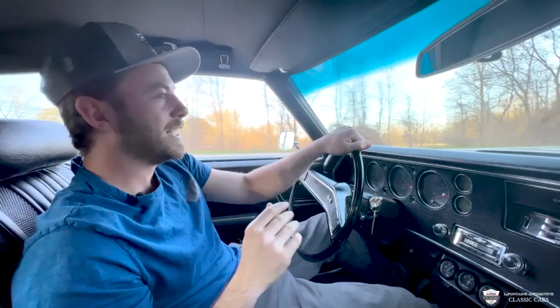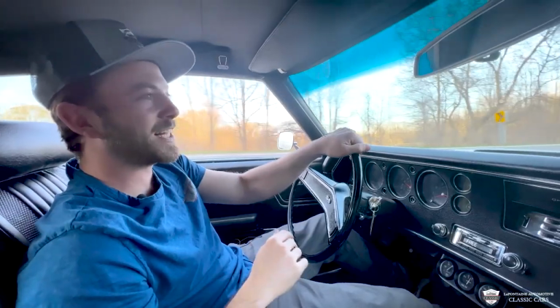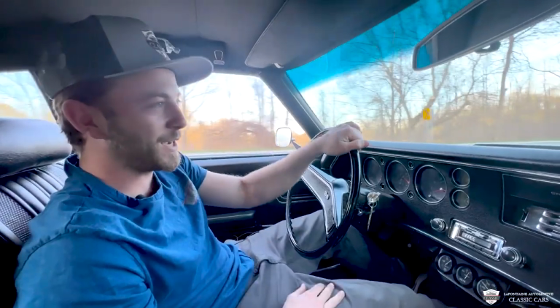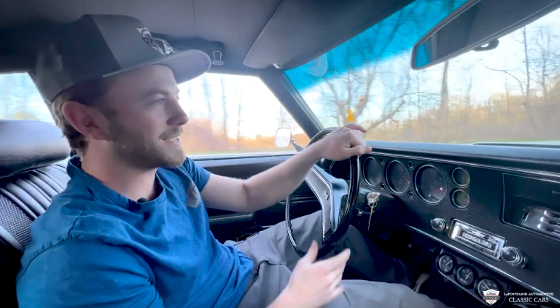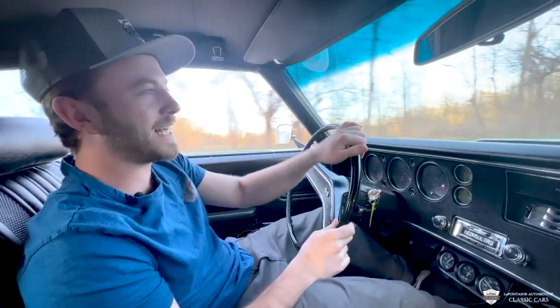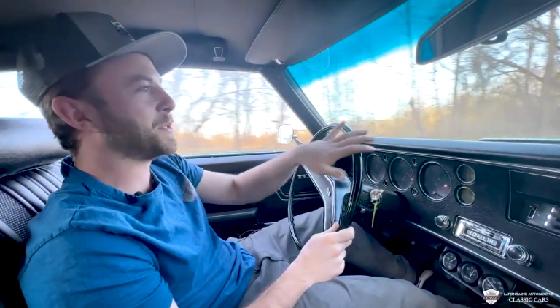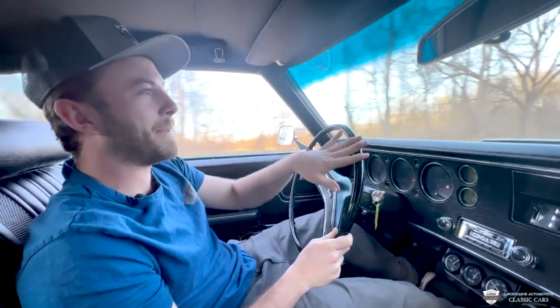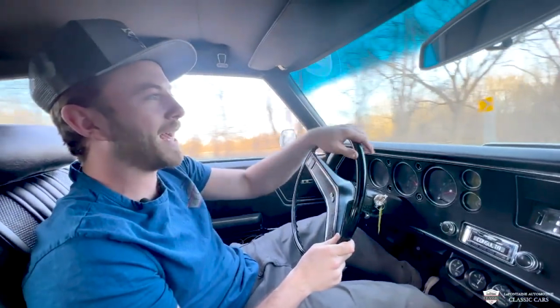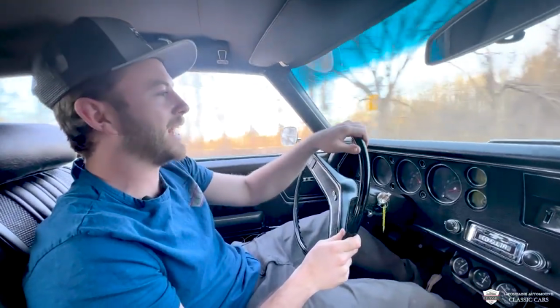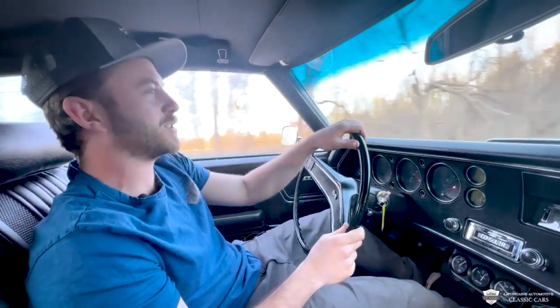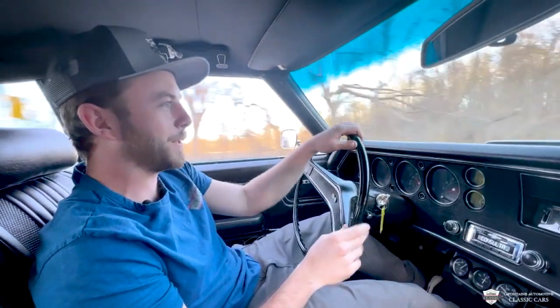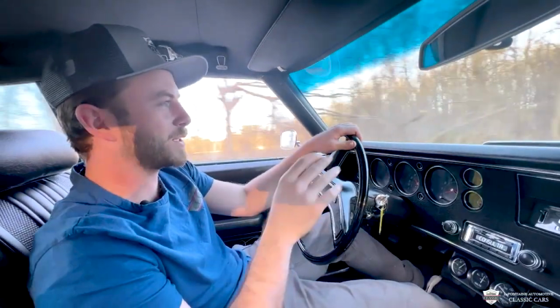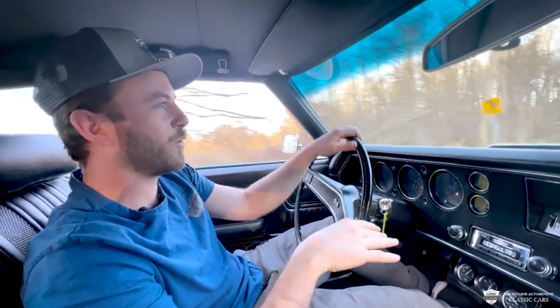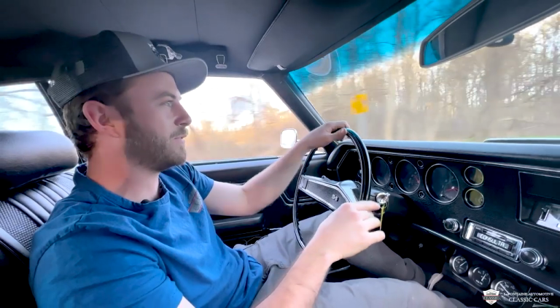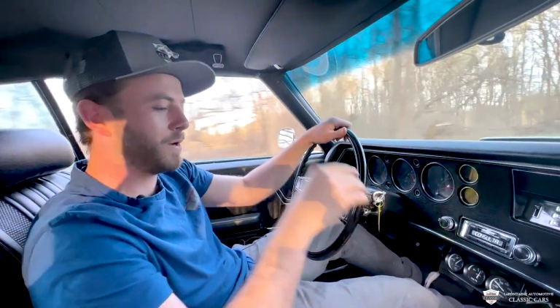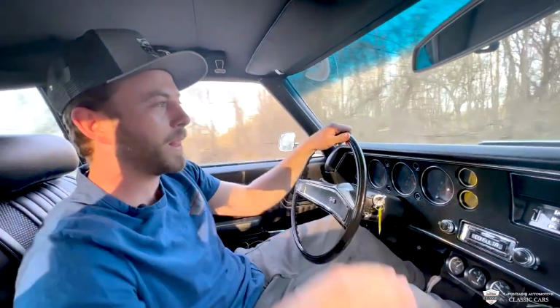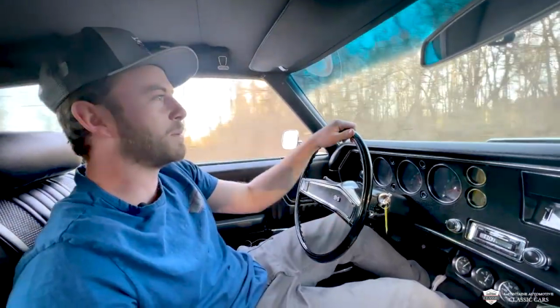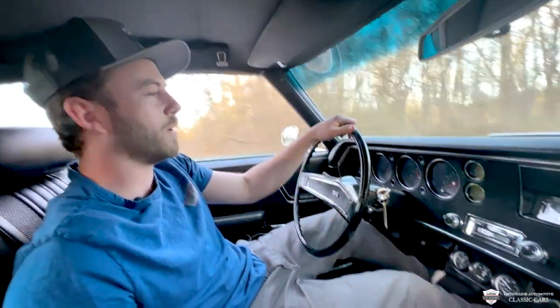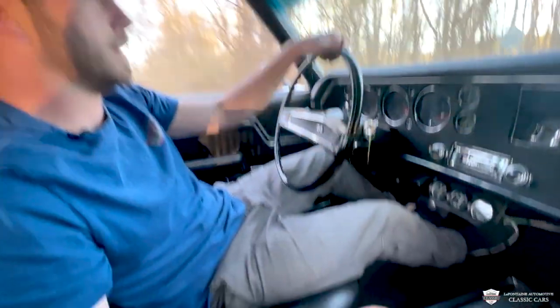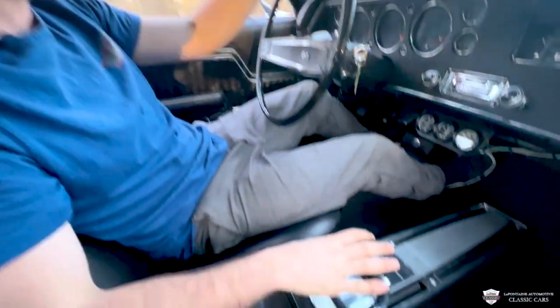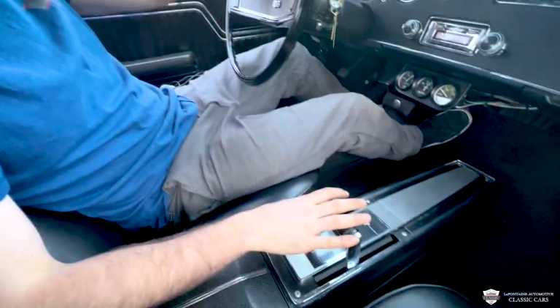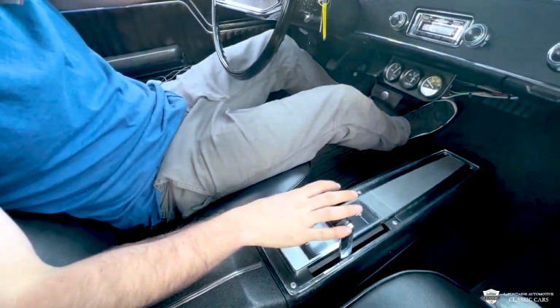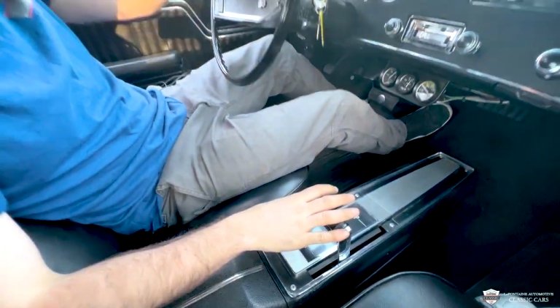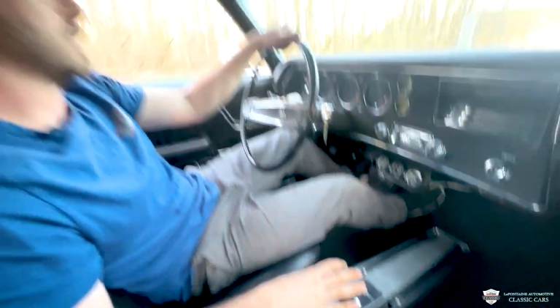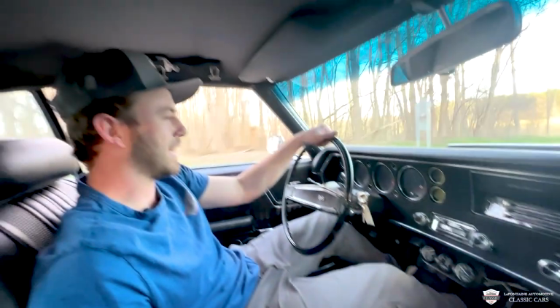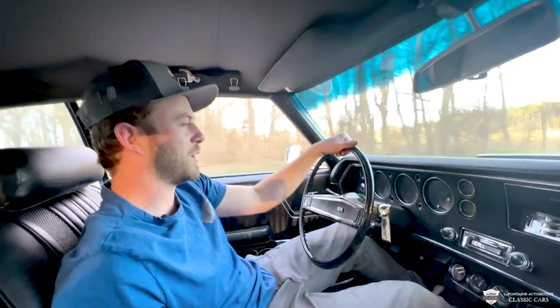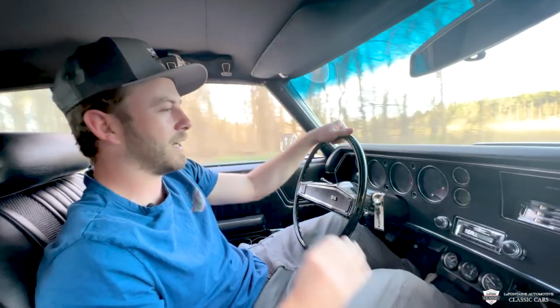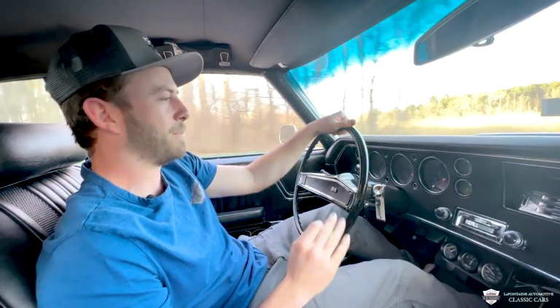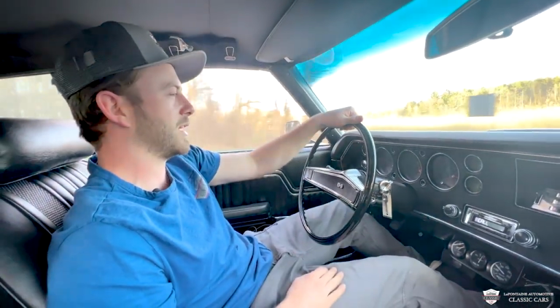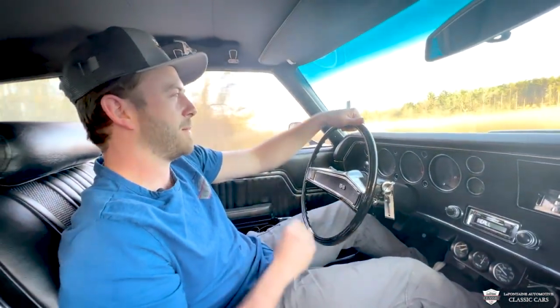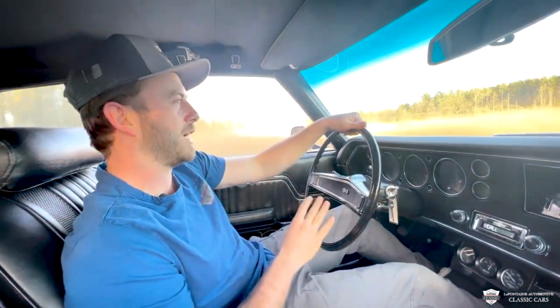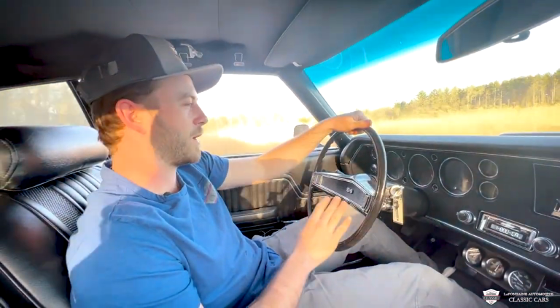Check this out guys. I got the keys to a big black SS Chevelle. It's got a 454 and a turbo 400. We're just getting things going. Our temp is looking good, all my gauges are working.